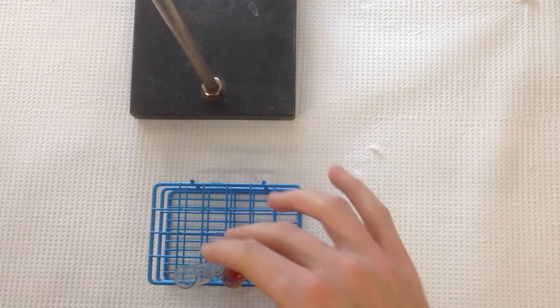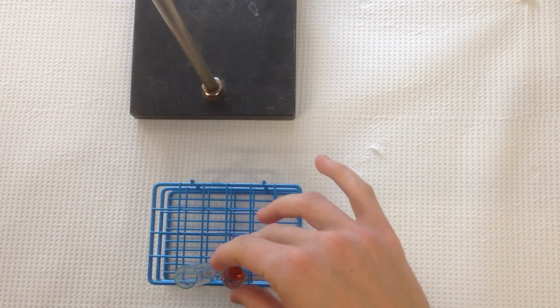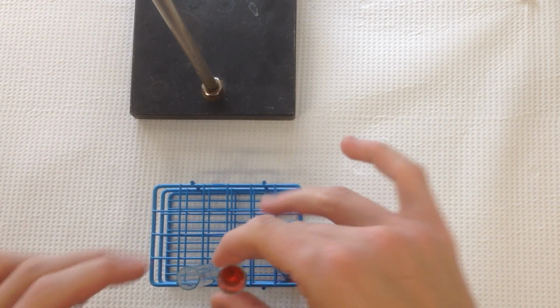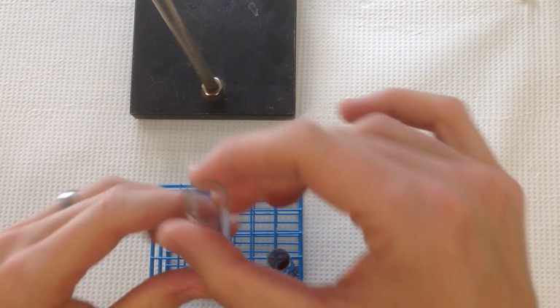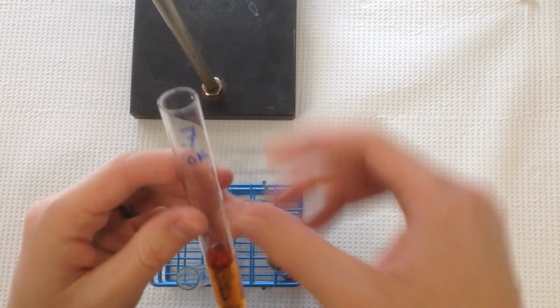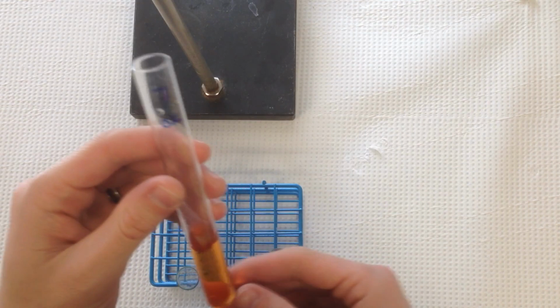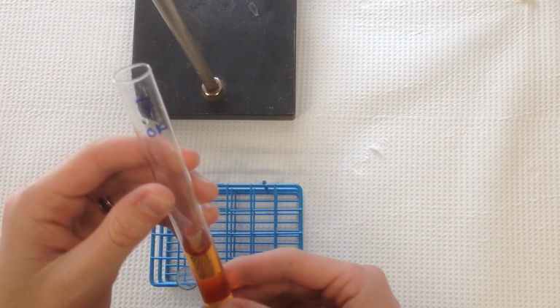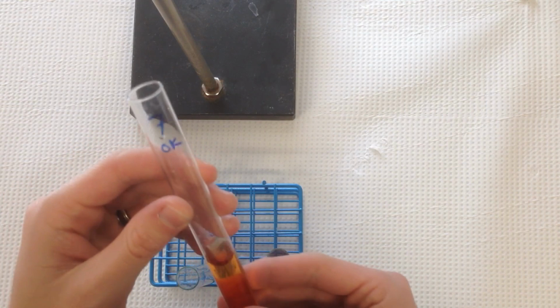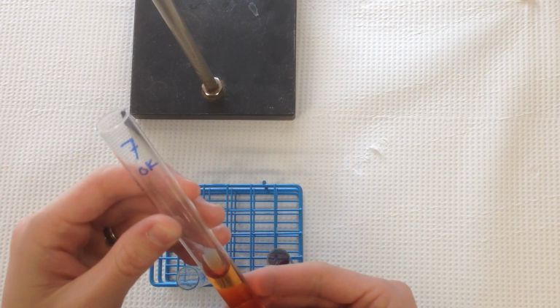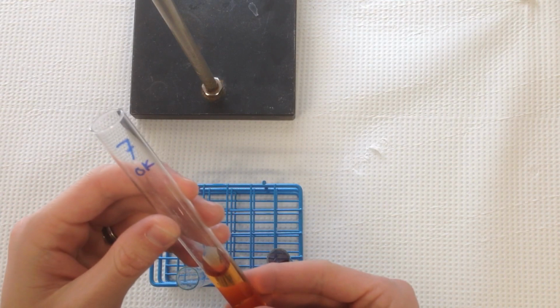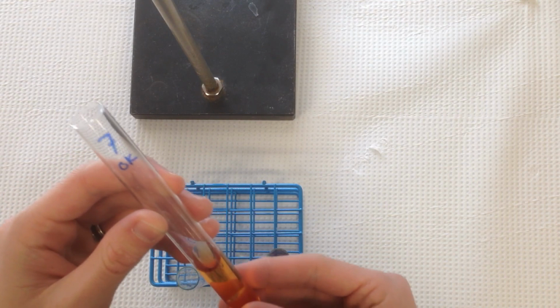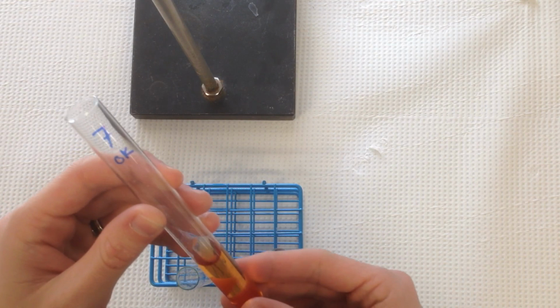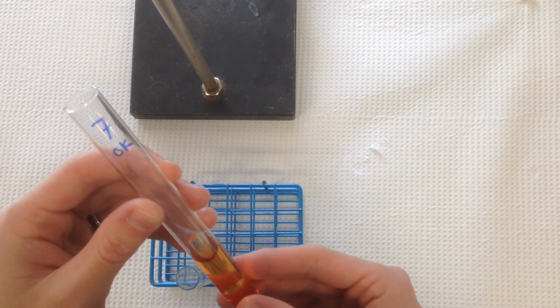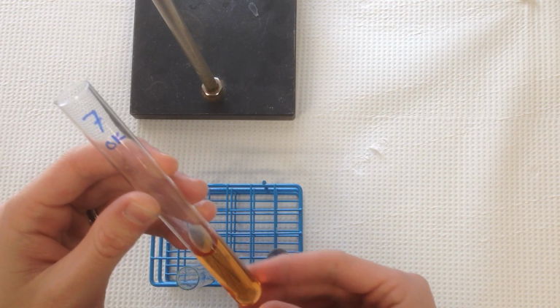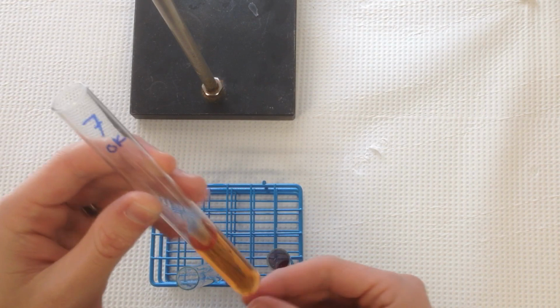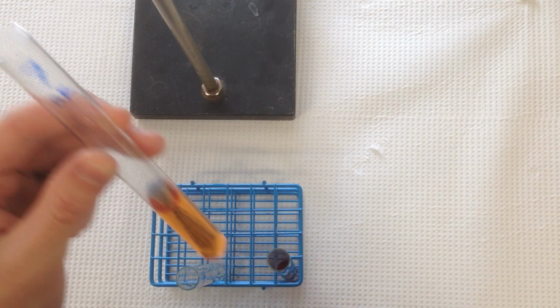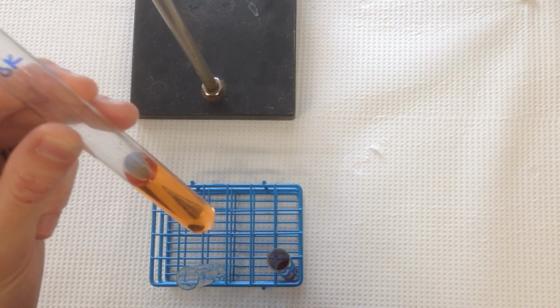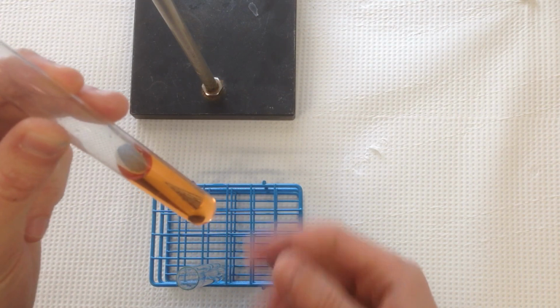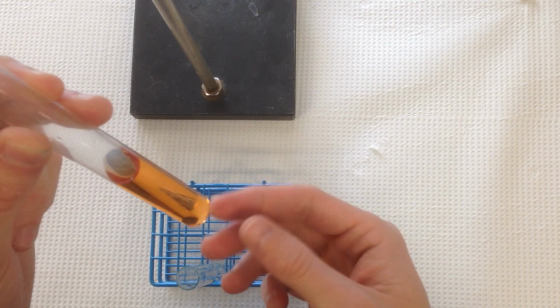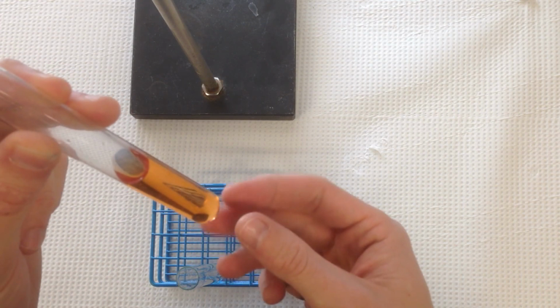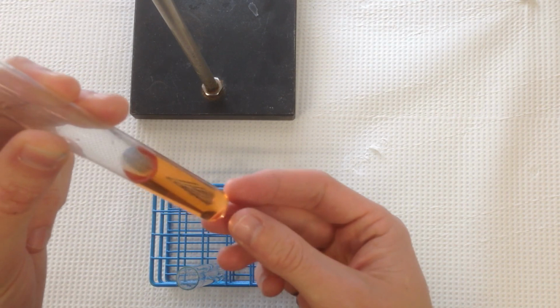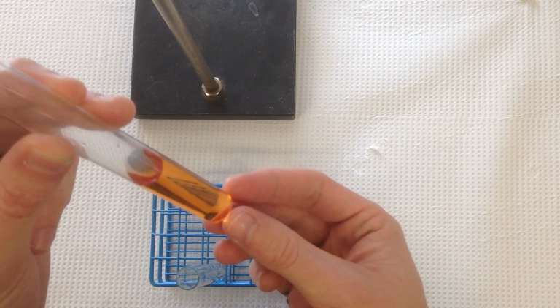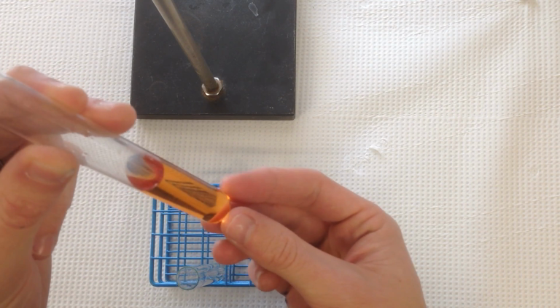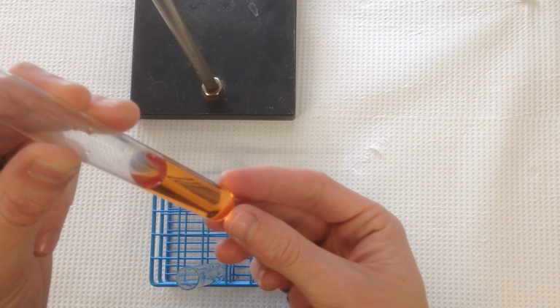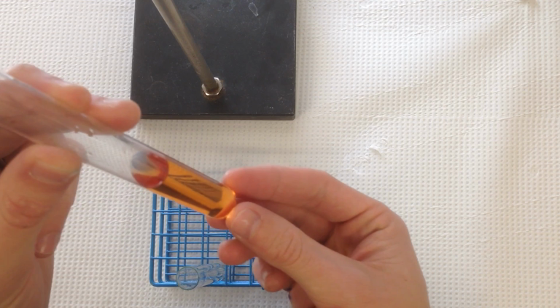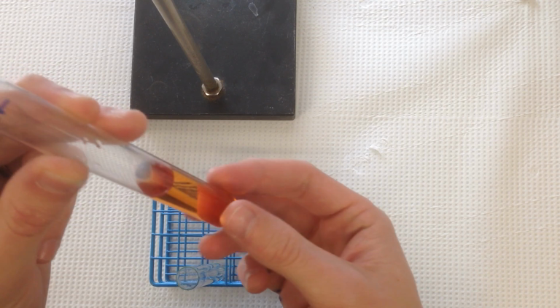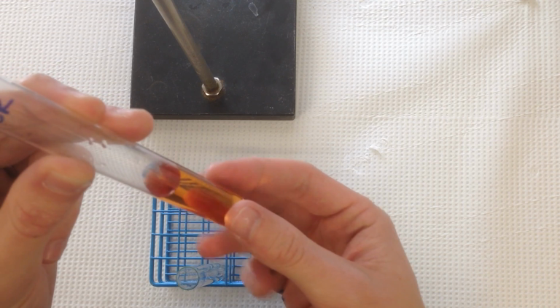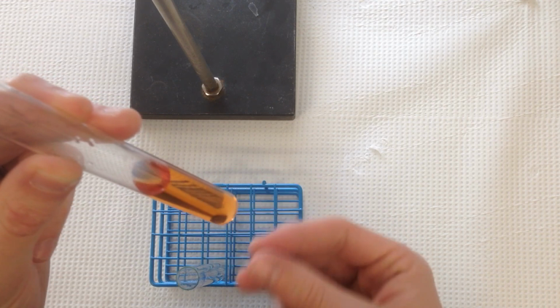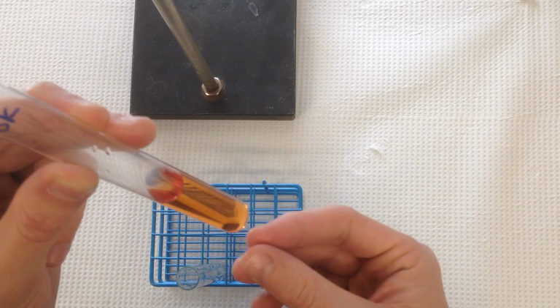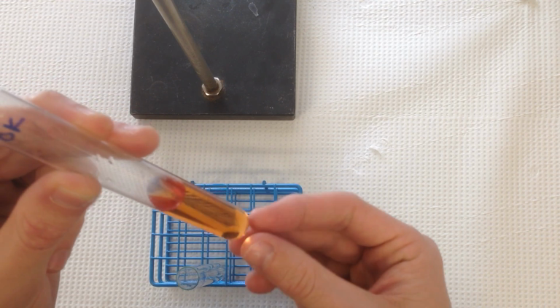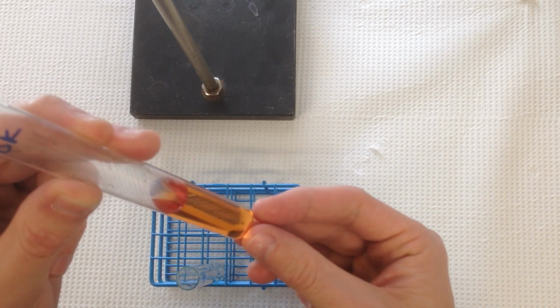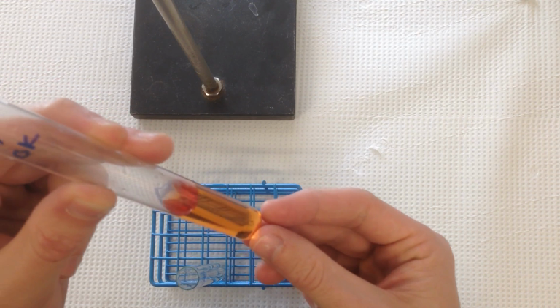For example, here's what test tube 7, which is an equilibrium run — a Part B run — is supposed to look like. It's got this nice, kind of mild, orangish color to it.